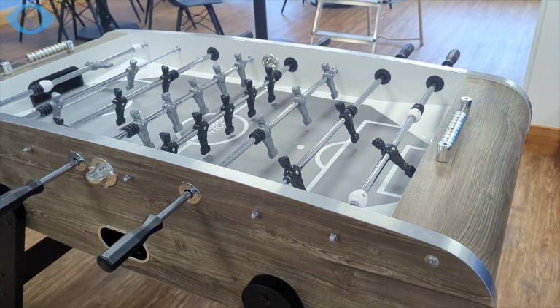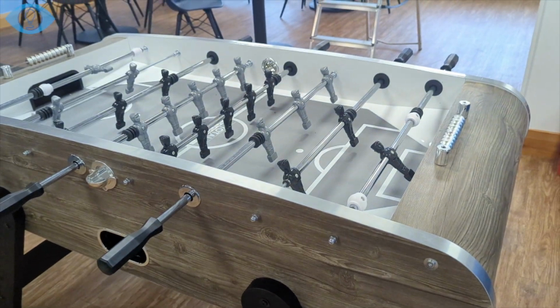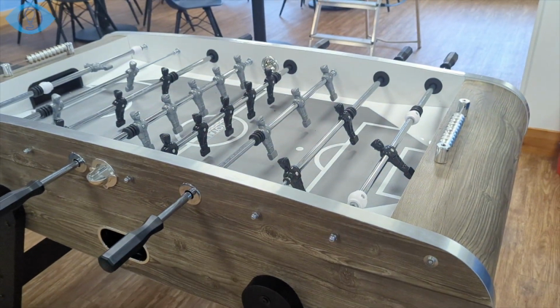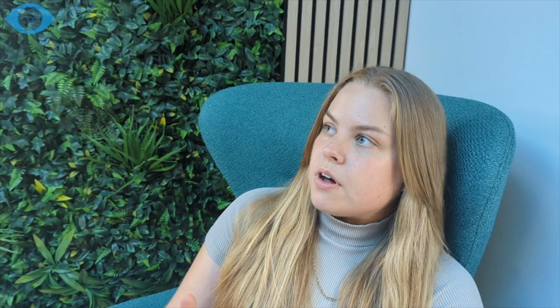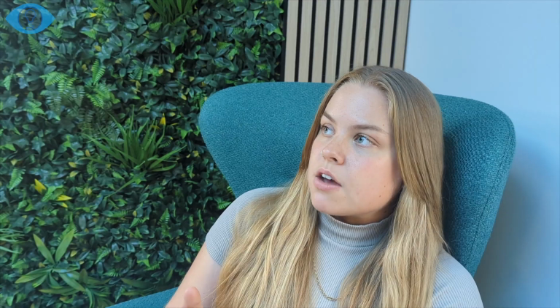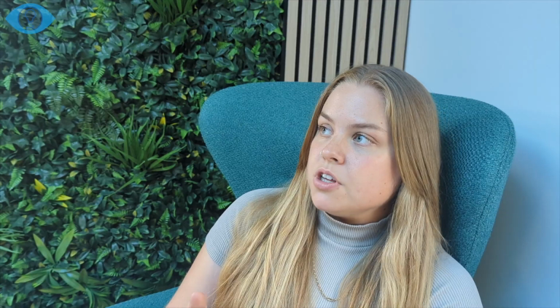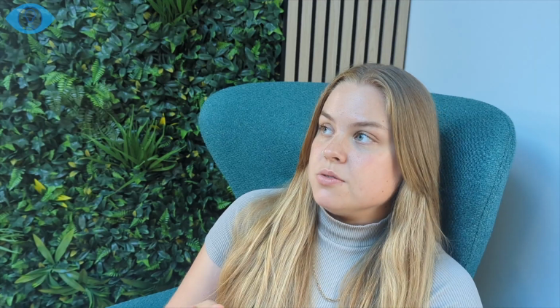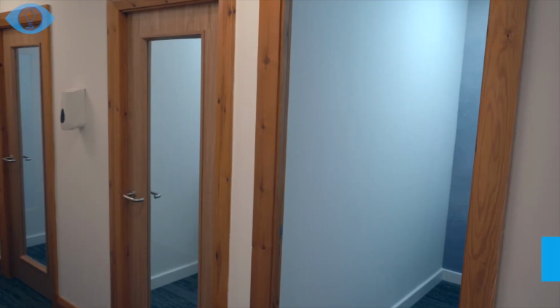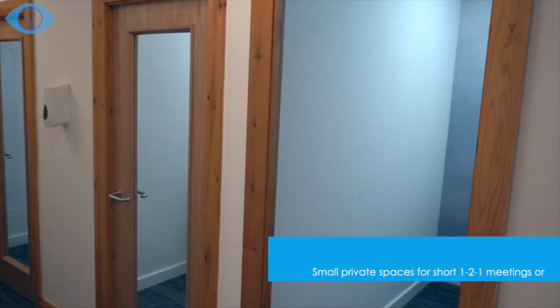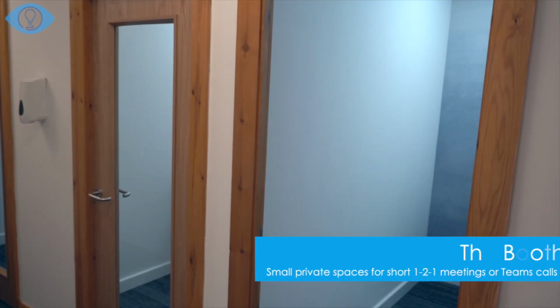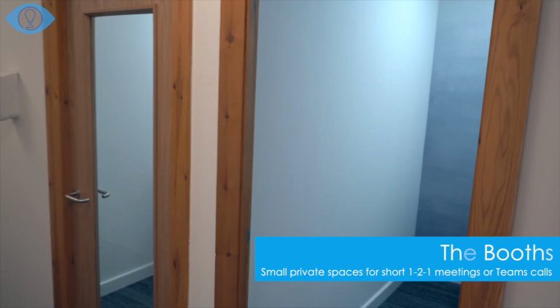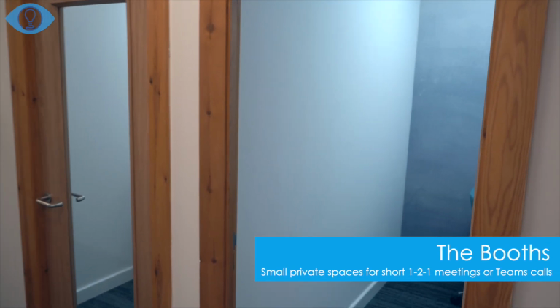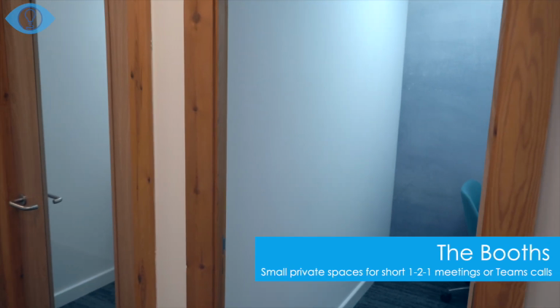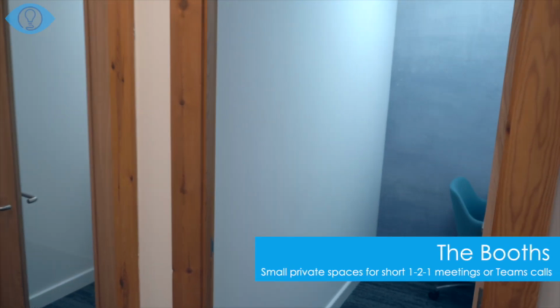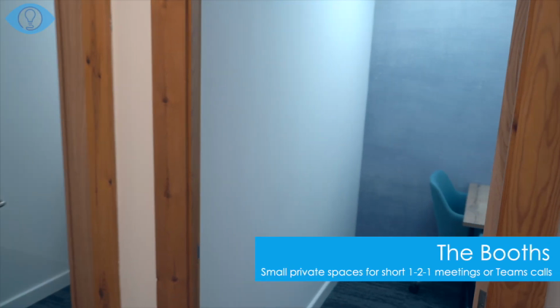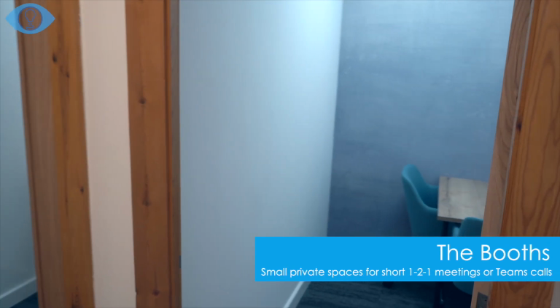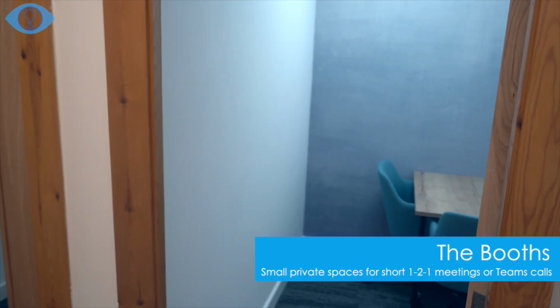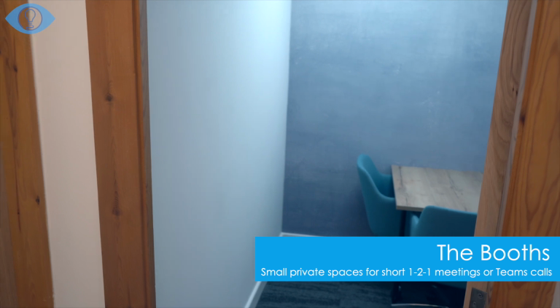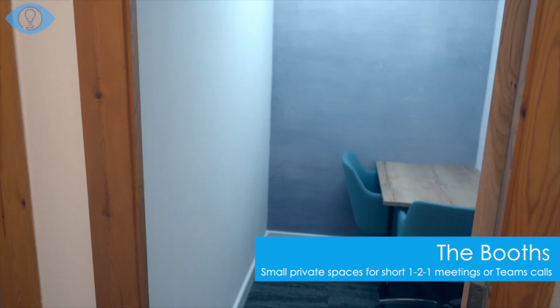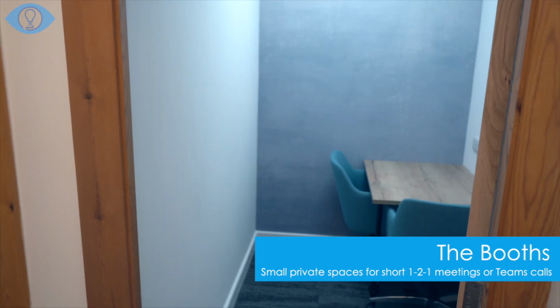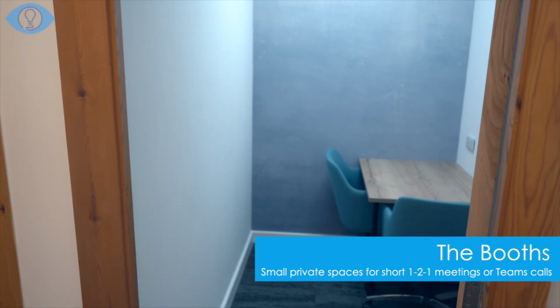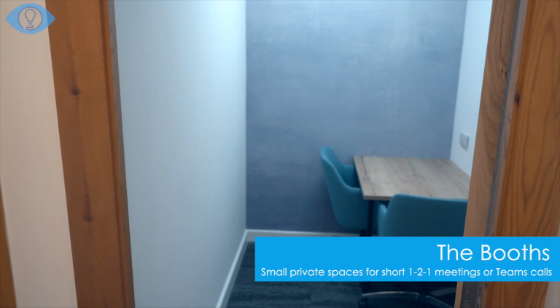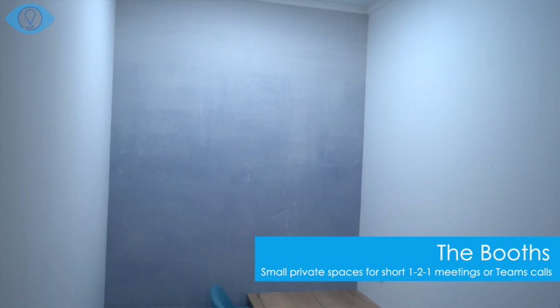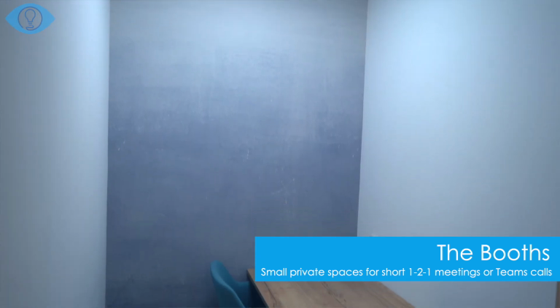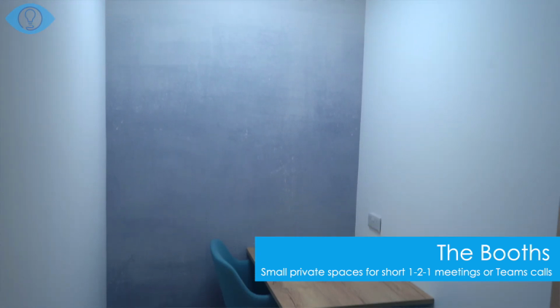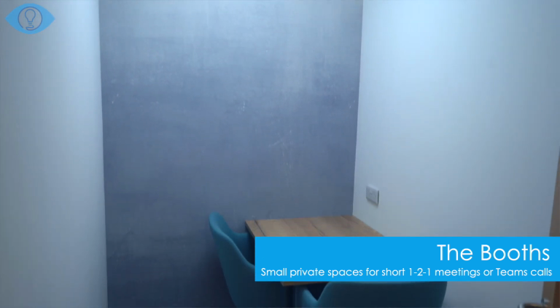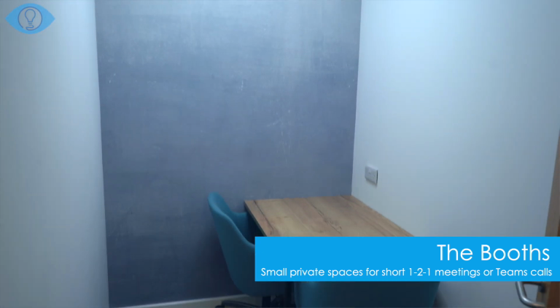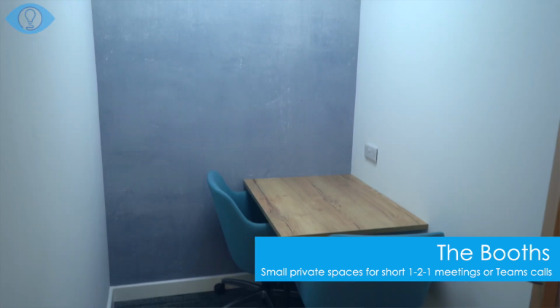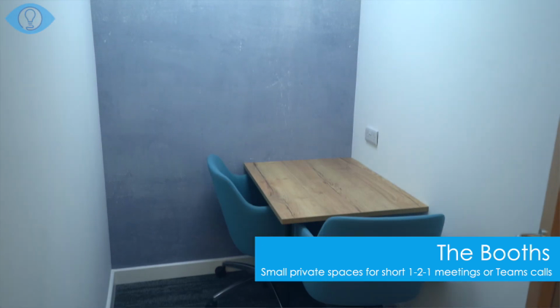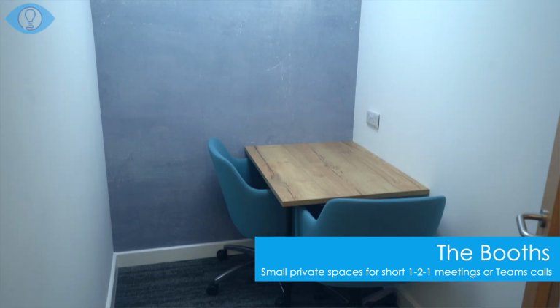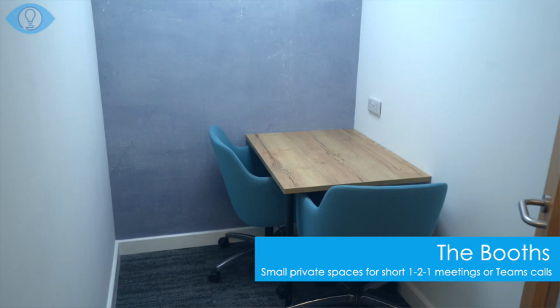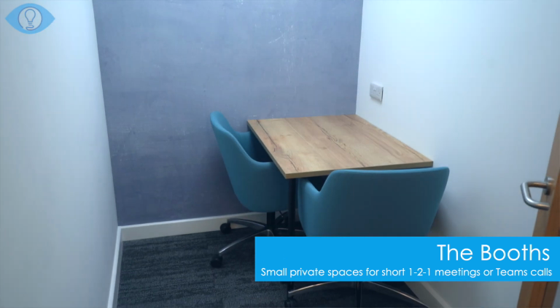For myself, I'll definitely use the private pods downstairs. The amount of times I've been caught out needing to dash into a space — it's really going to be used, not just by me but I'm sure by everyone else.